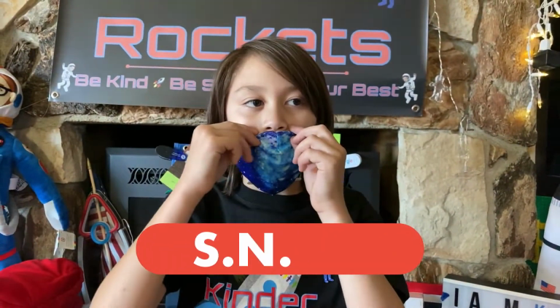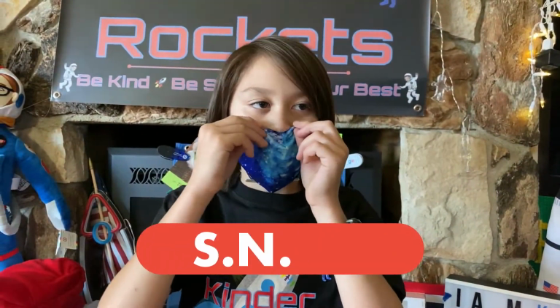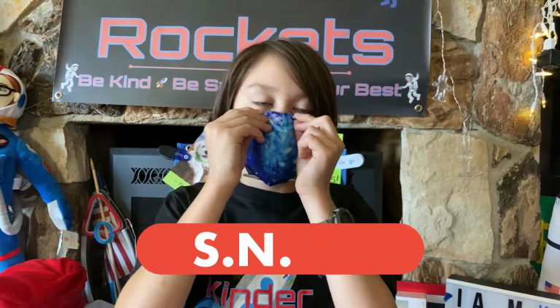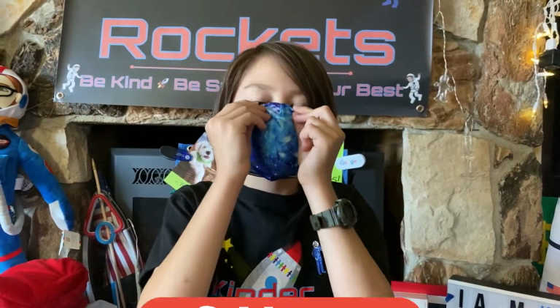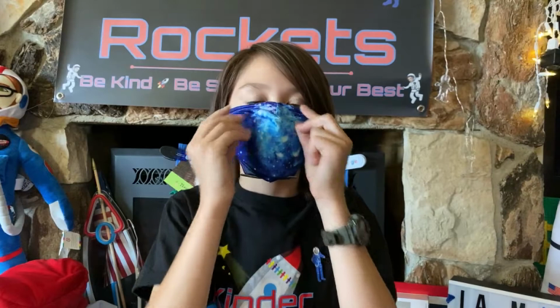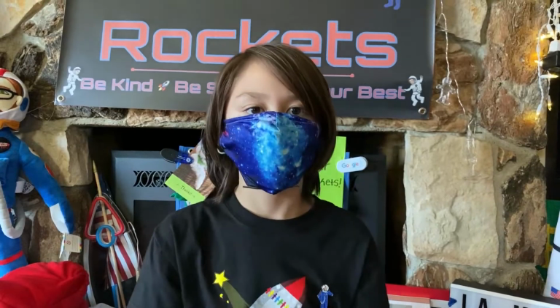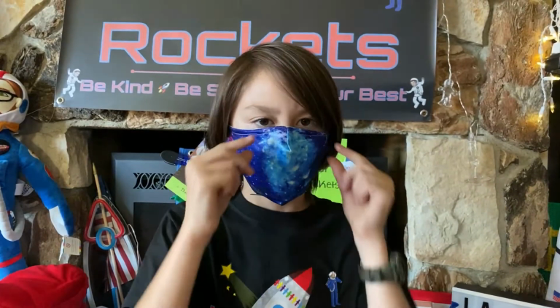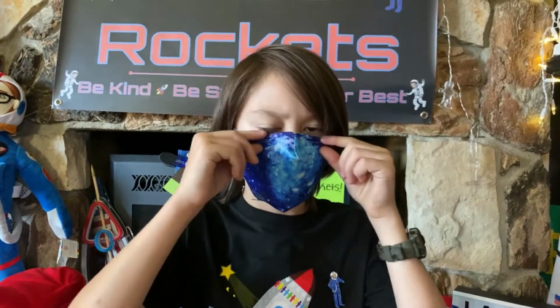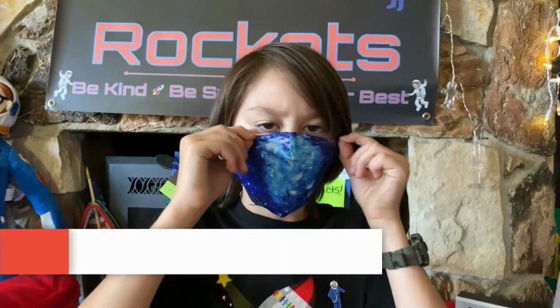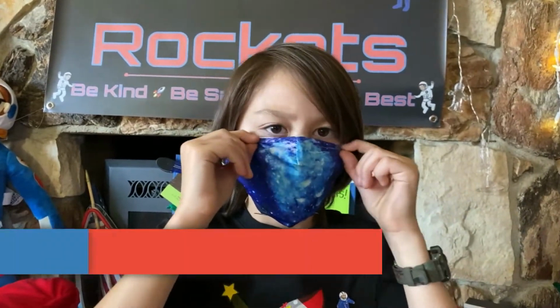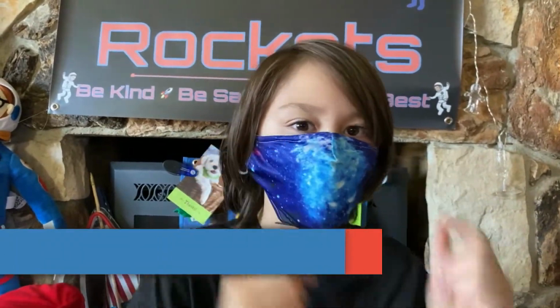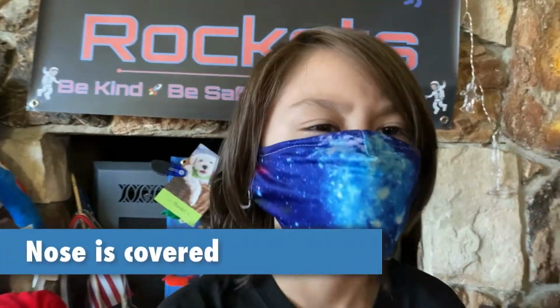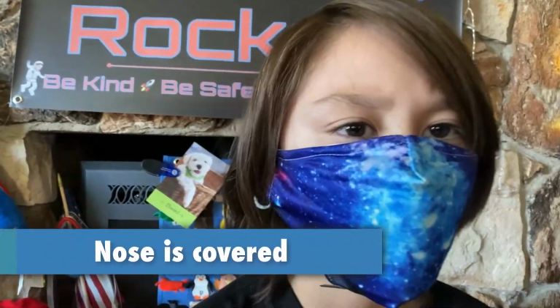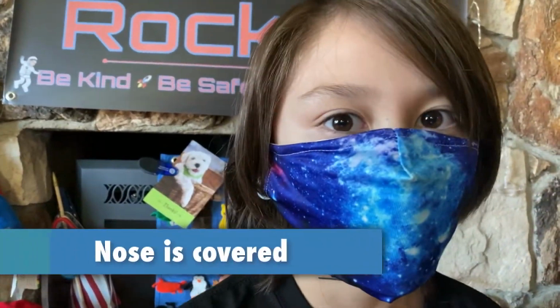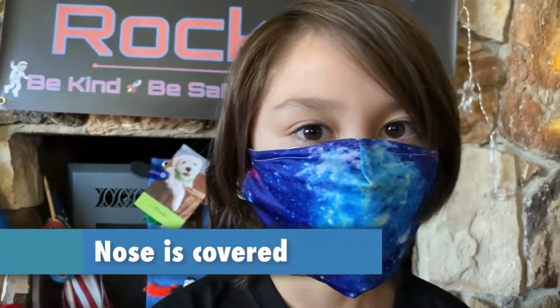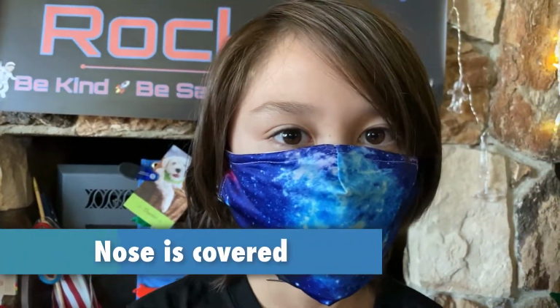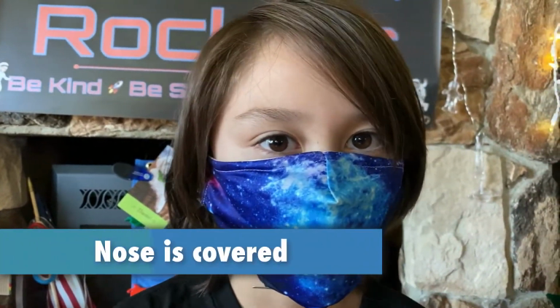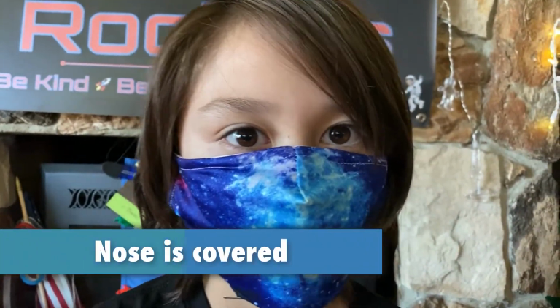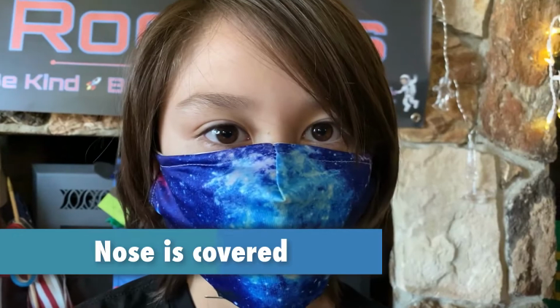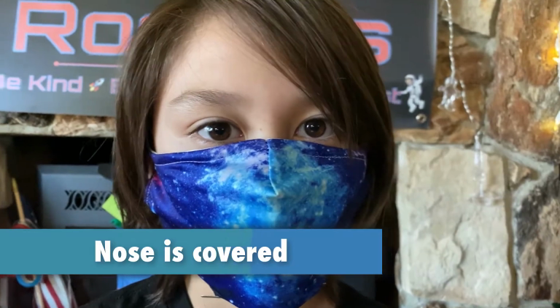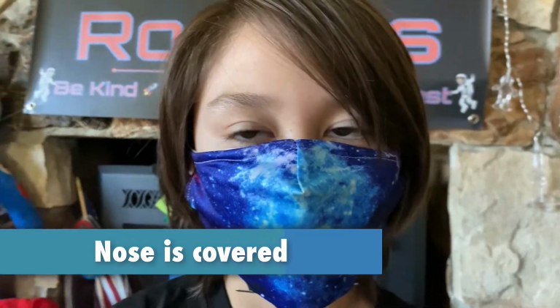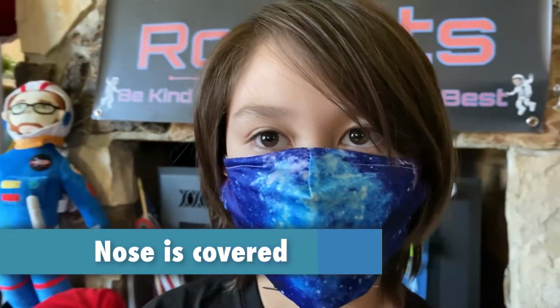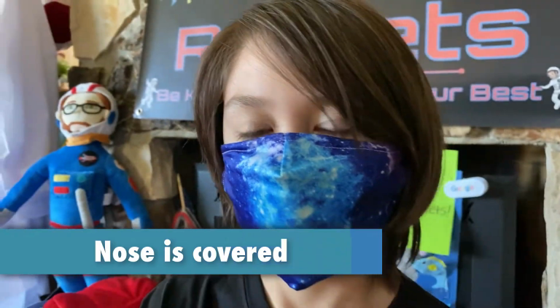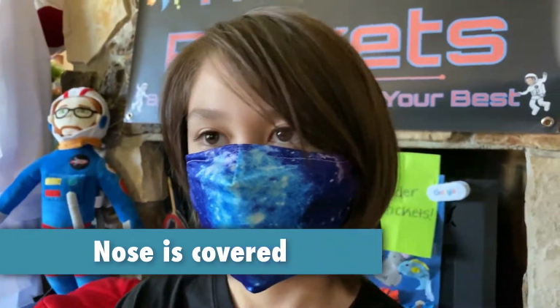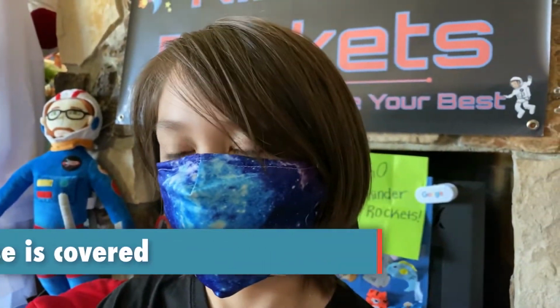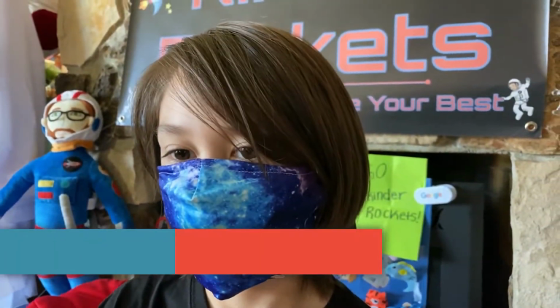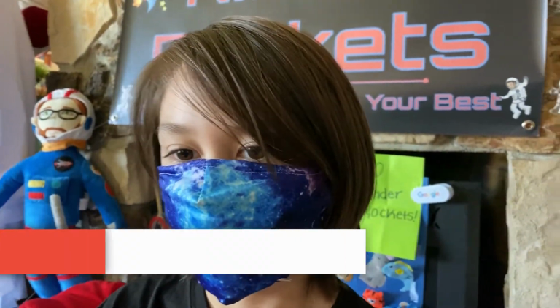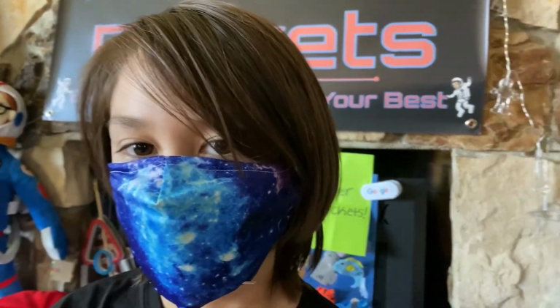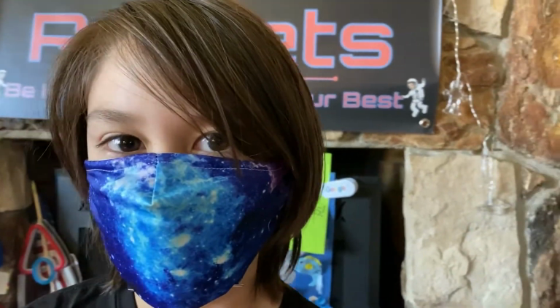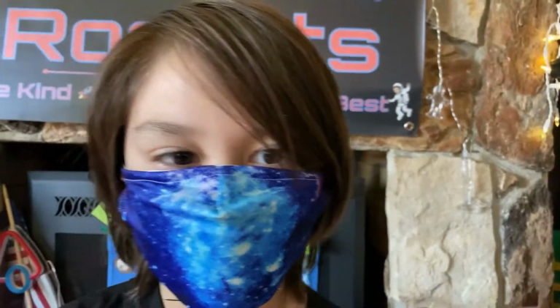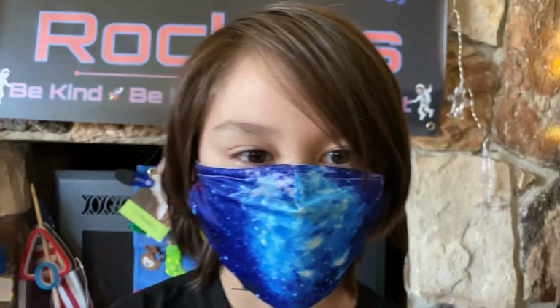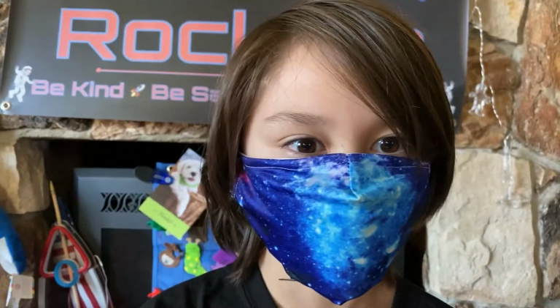The N is for Nose is covered. We breathe in and out of our nose, so we need to cover this airway. Make sure the mask is over the bridge of your nose so it doesn't slip down.